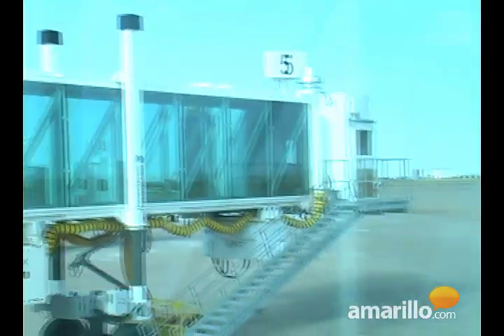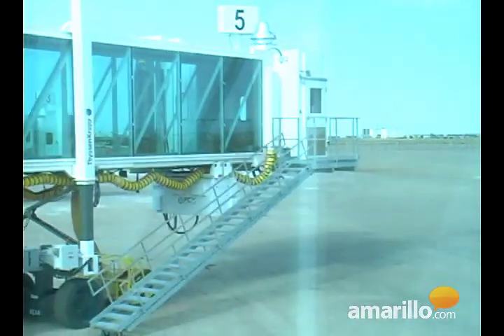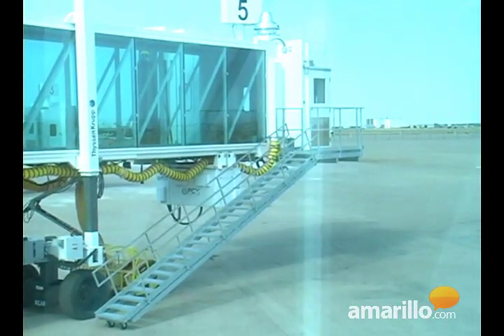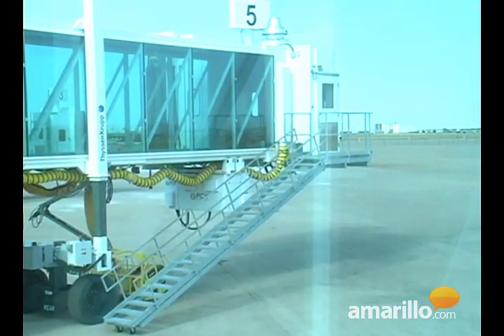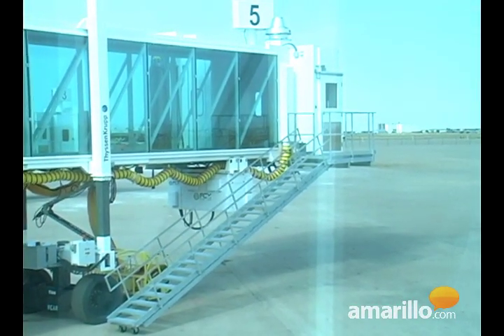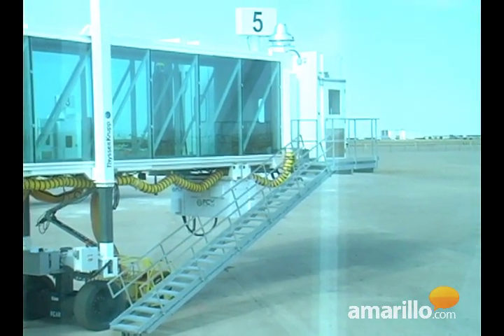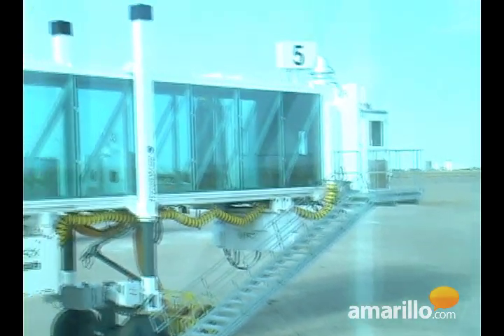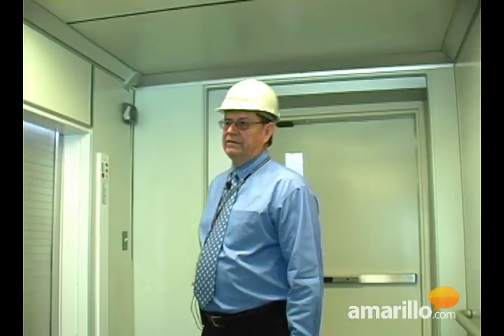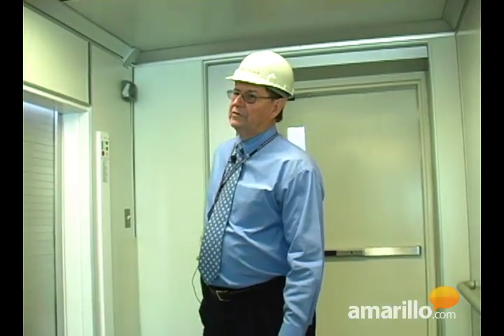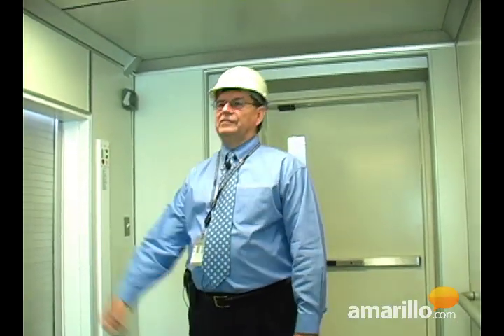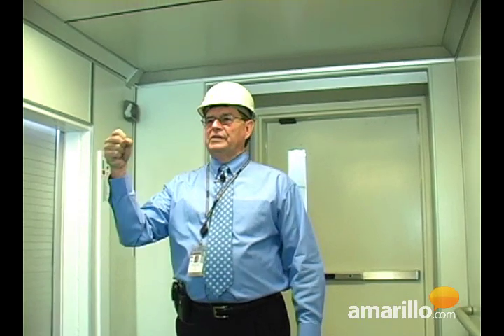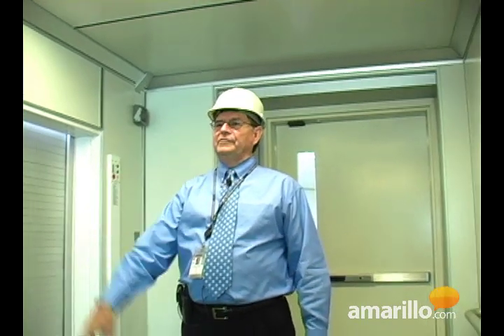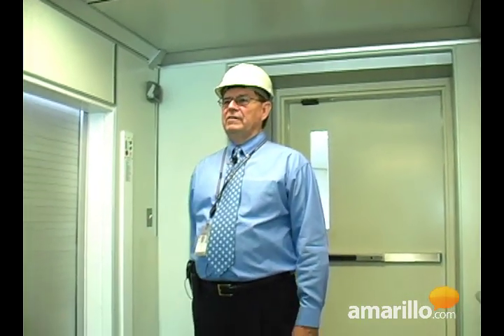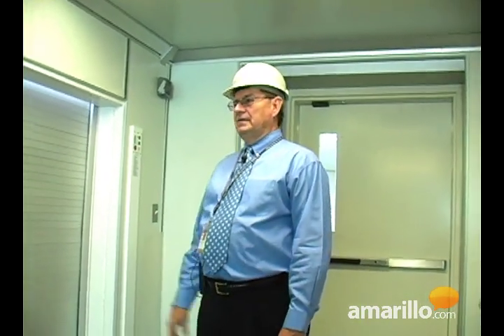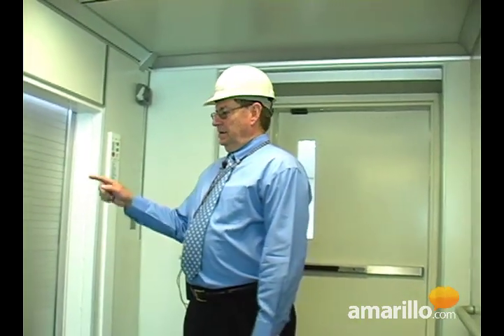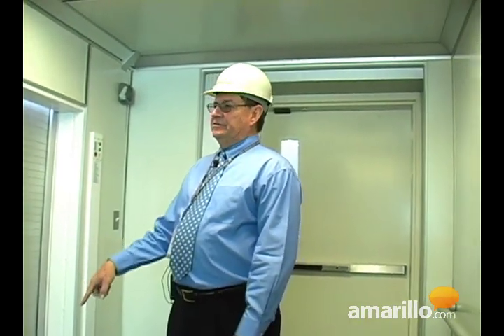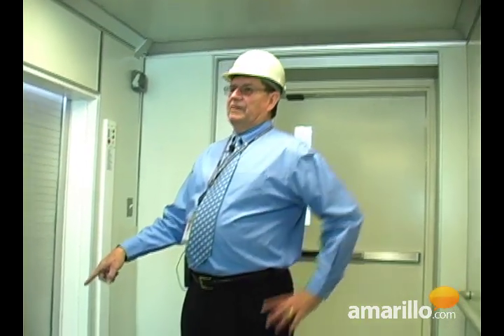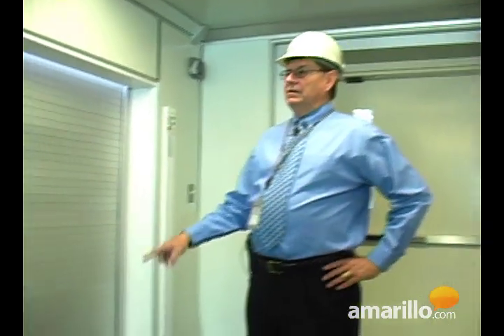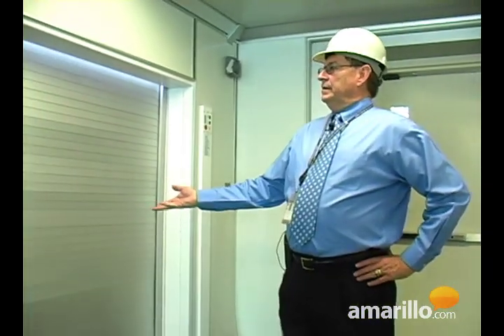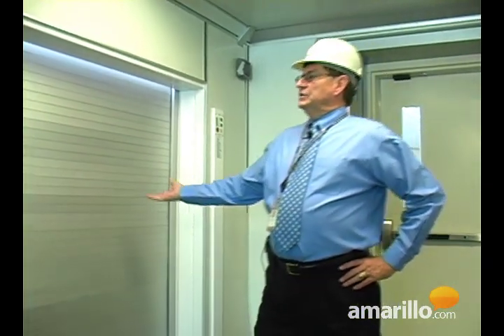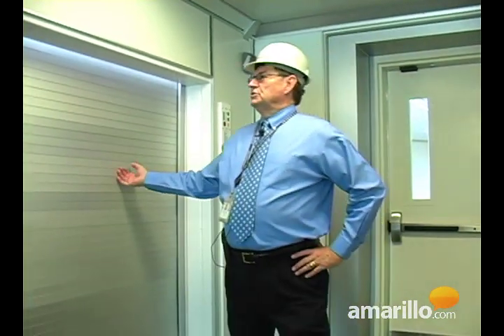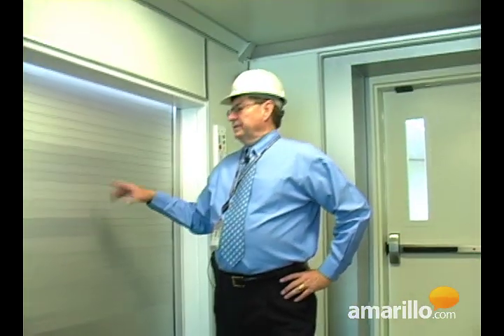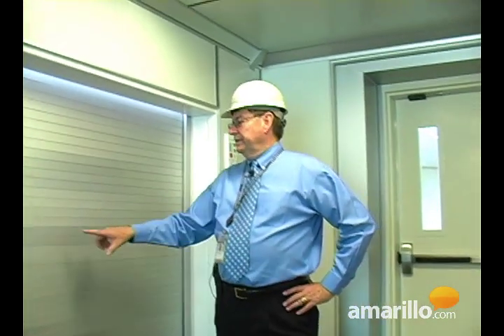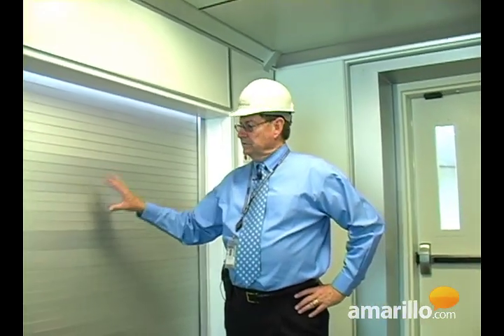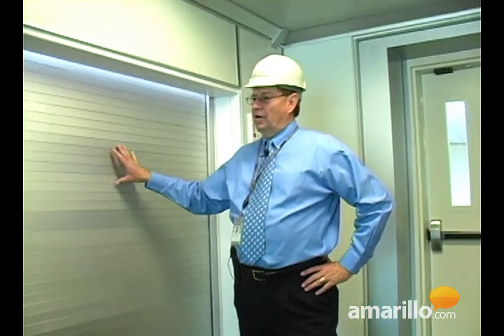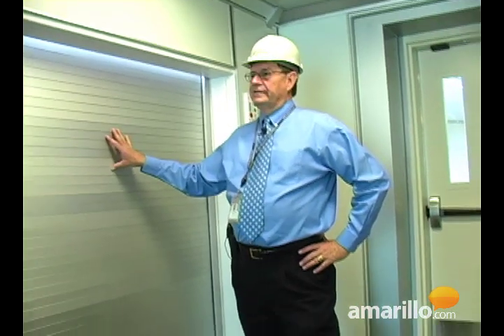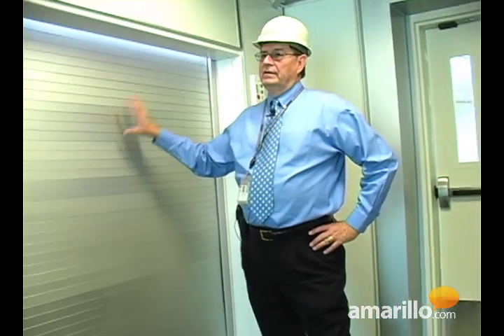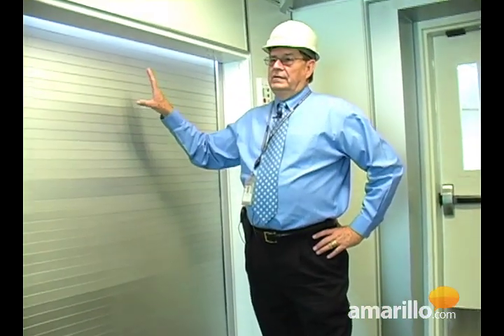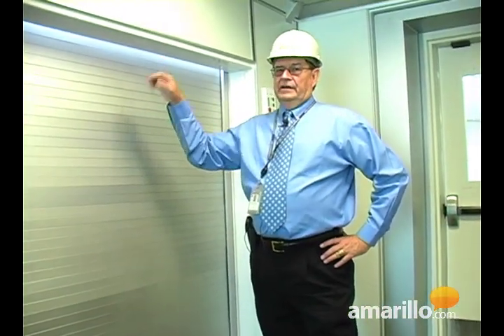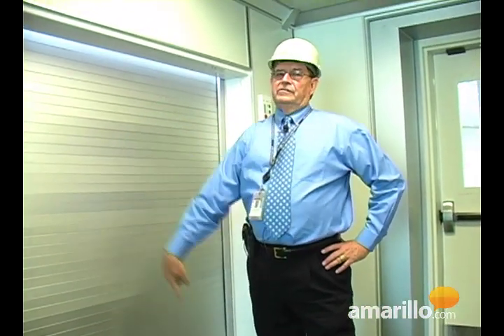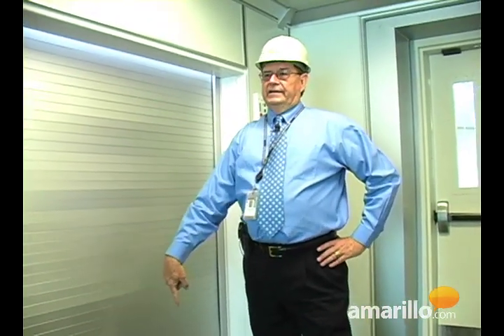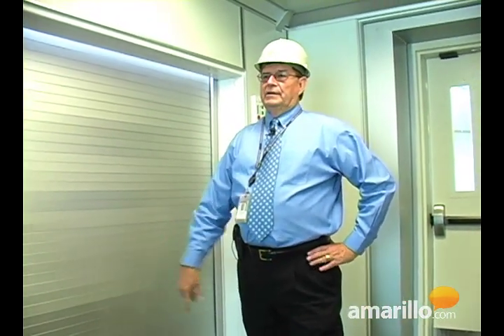Now when you fly and you have a gate check, you've got to go down to the door of the airplane and drop it off. Now you drop it off here. When this door is open, there's a cart in there, and the elevator will take it down below.